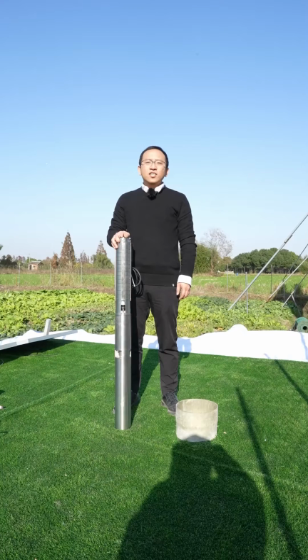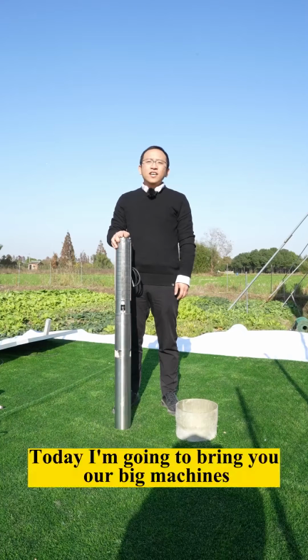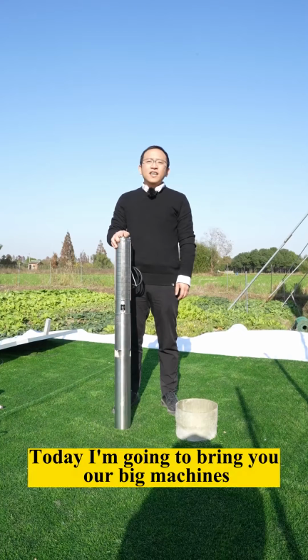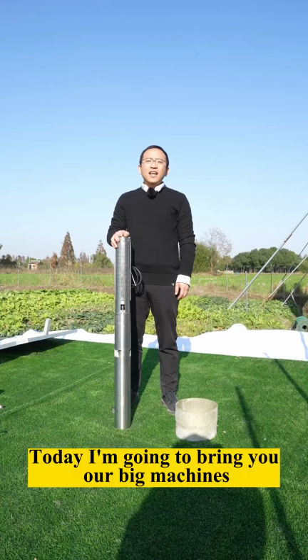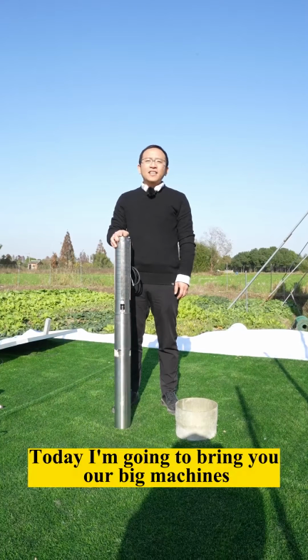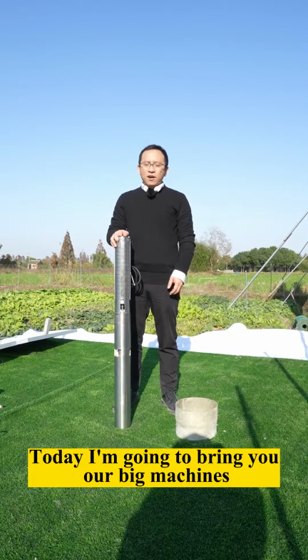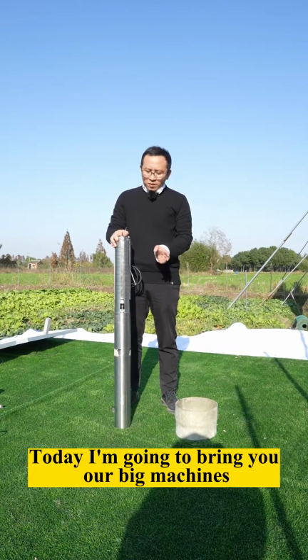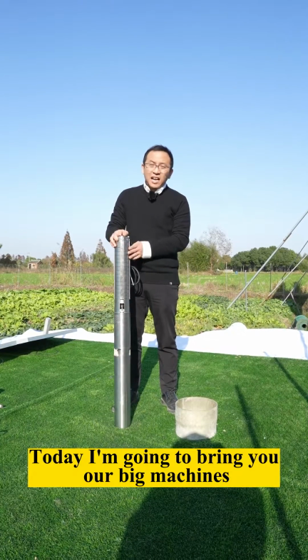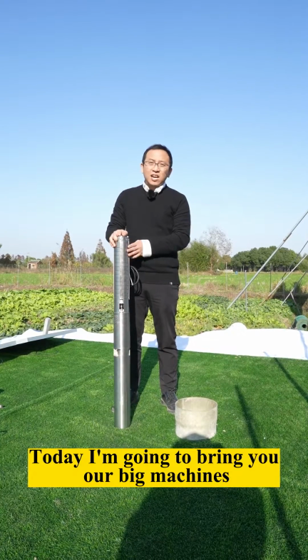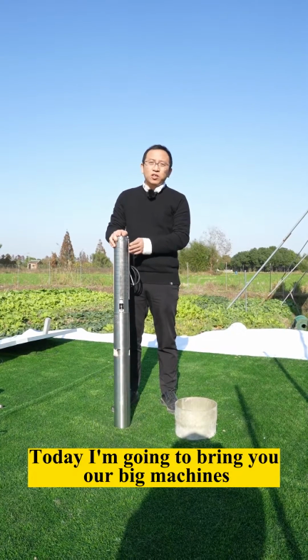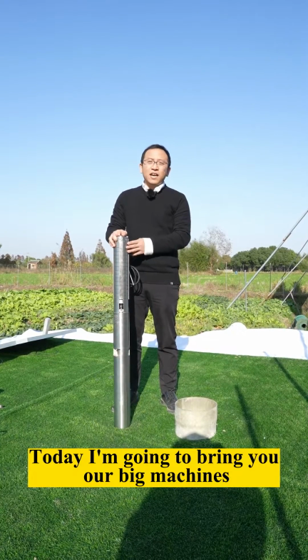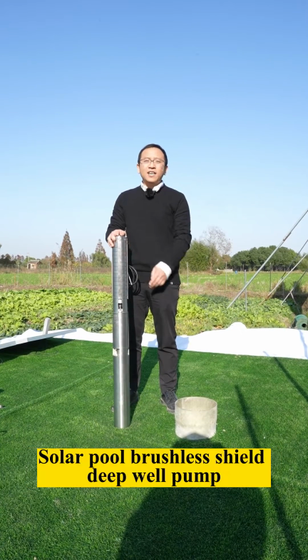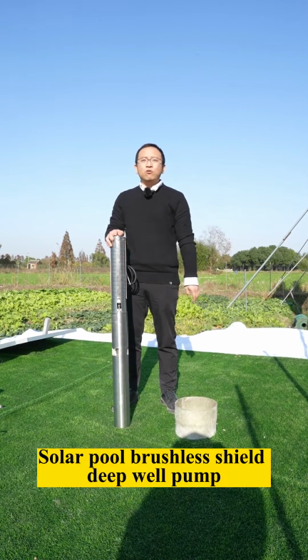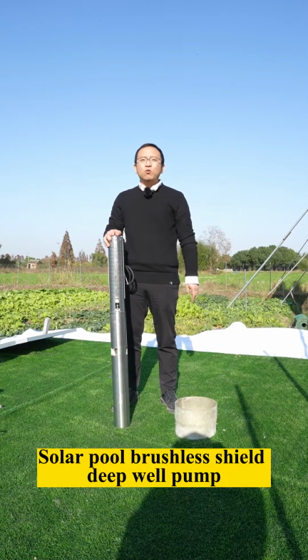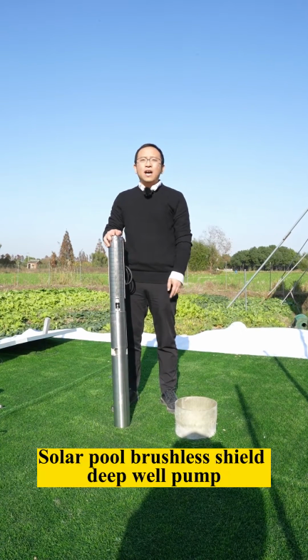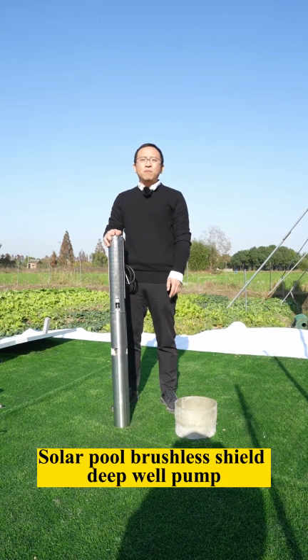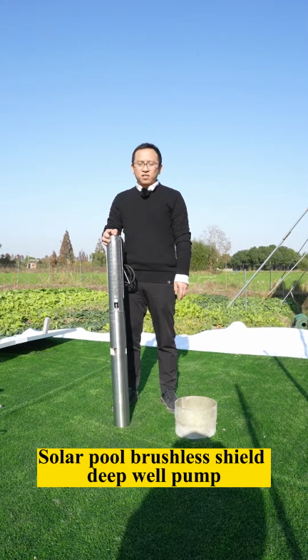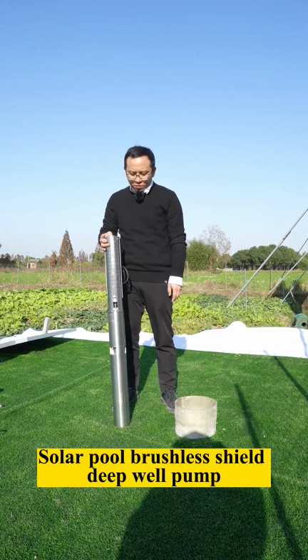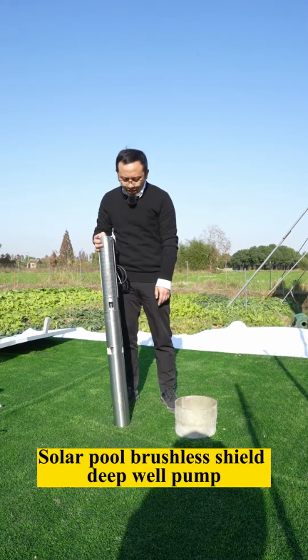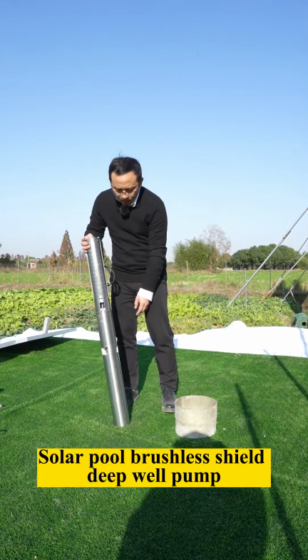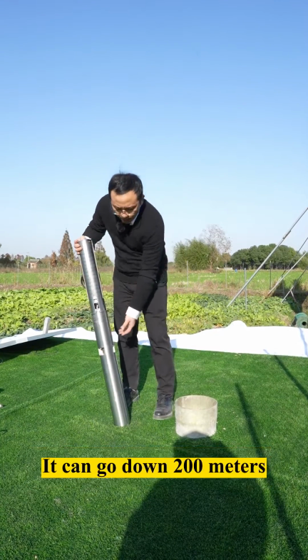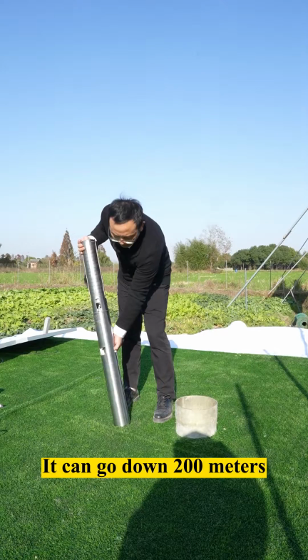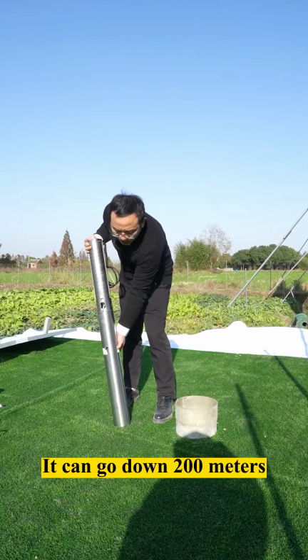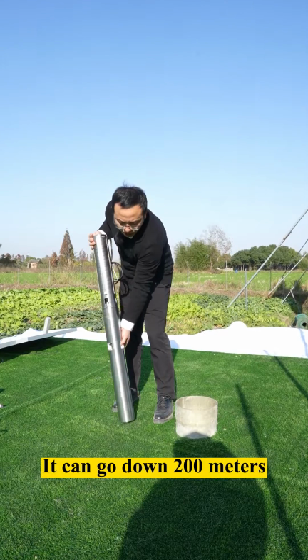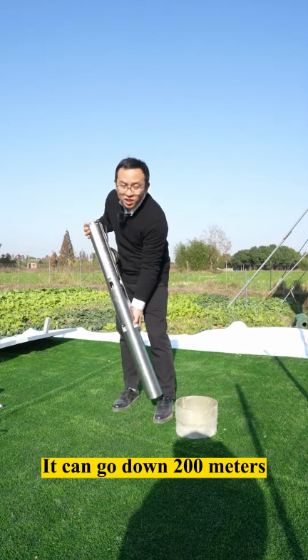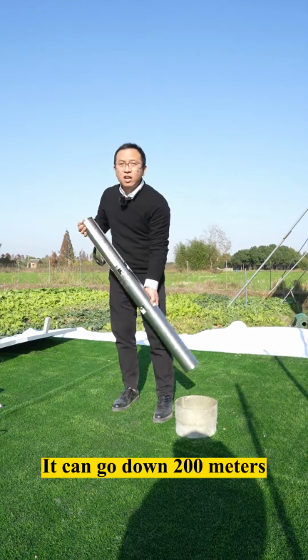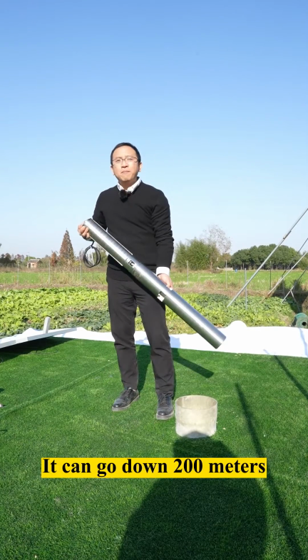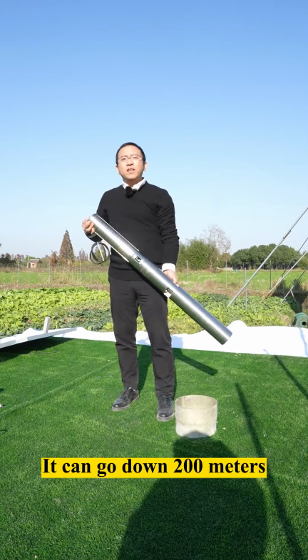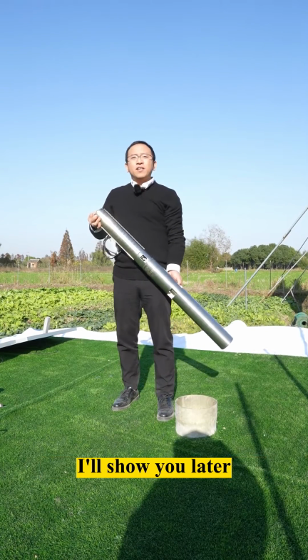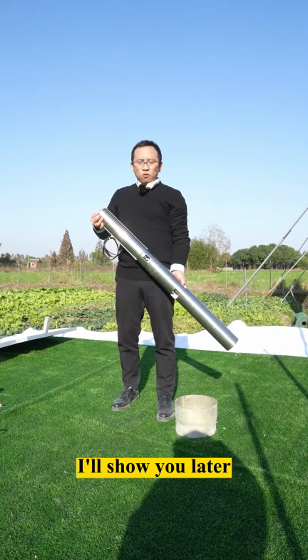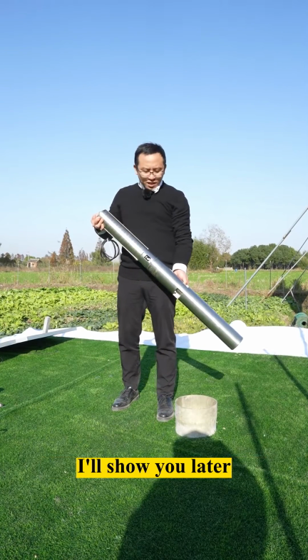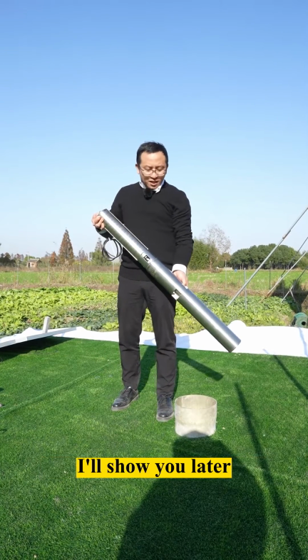Today I'm going to show you our big machine: the Solar Pool brushless shield deep well pump. It can go down to 100 meters — I'll show you later.